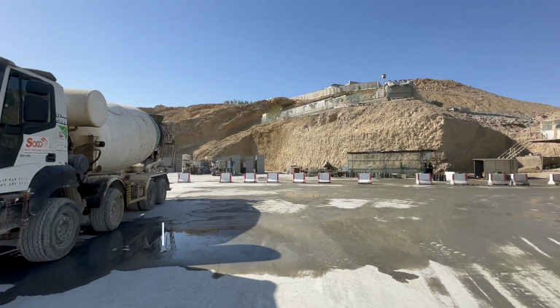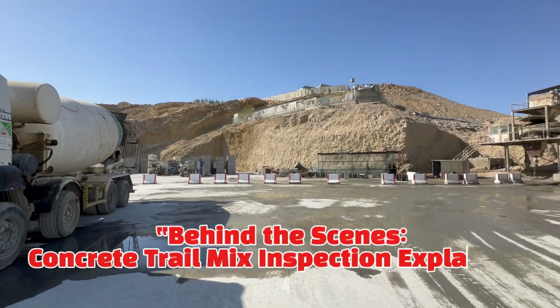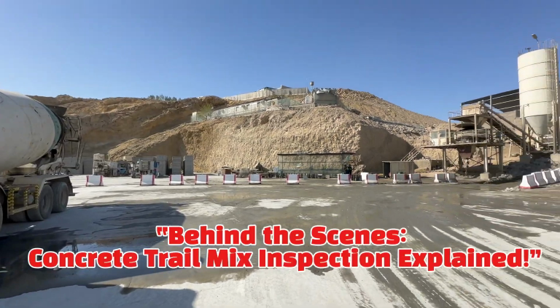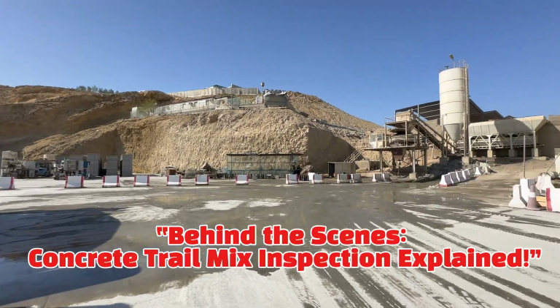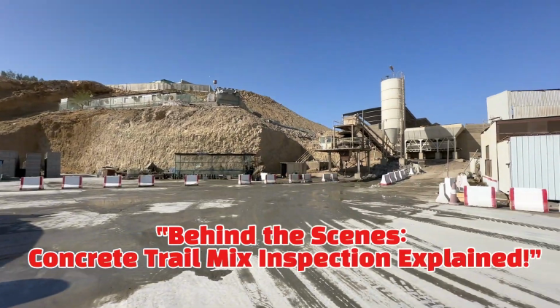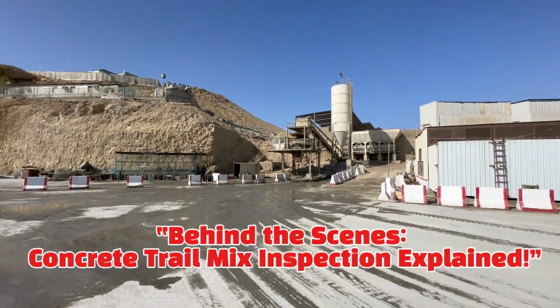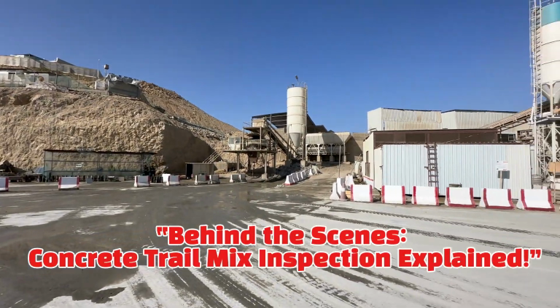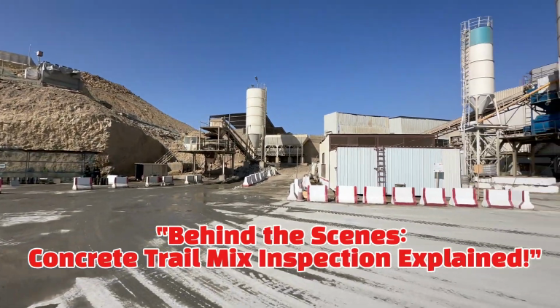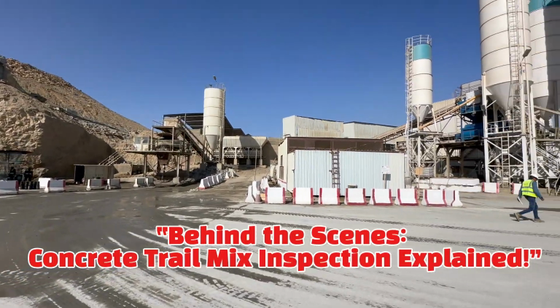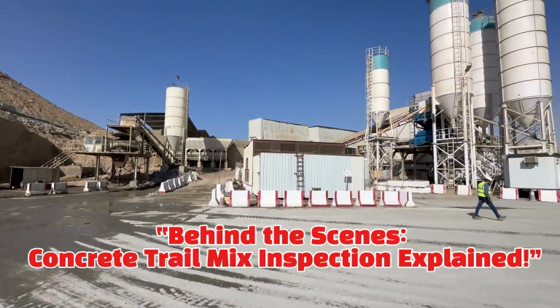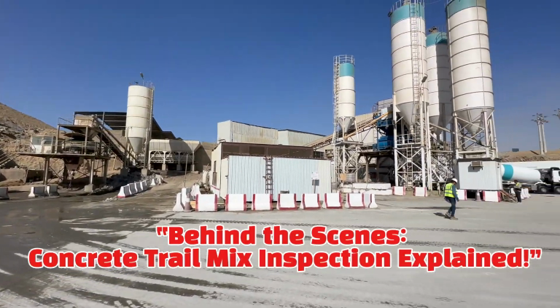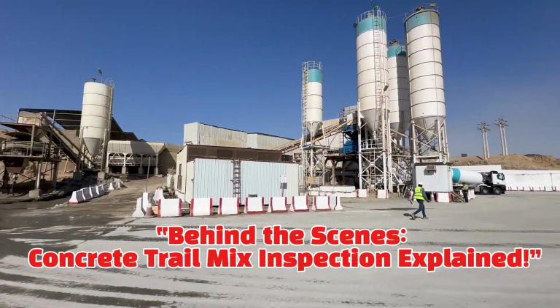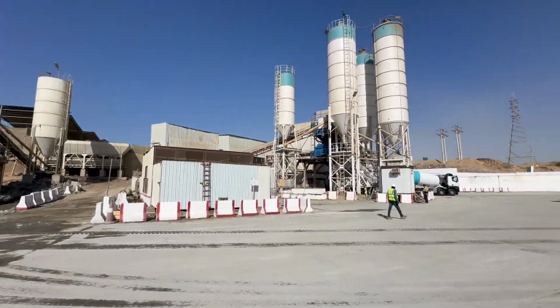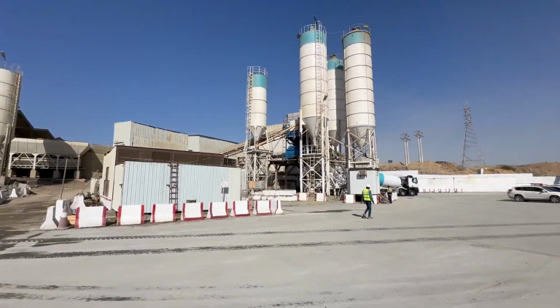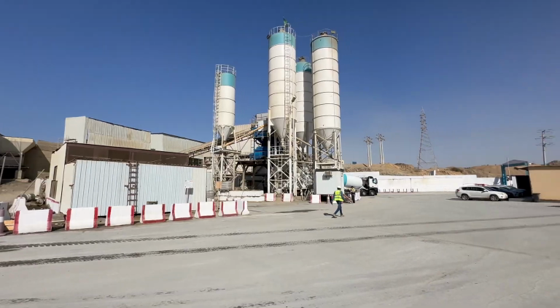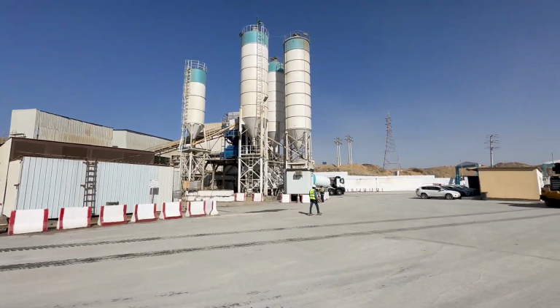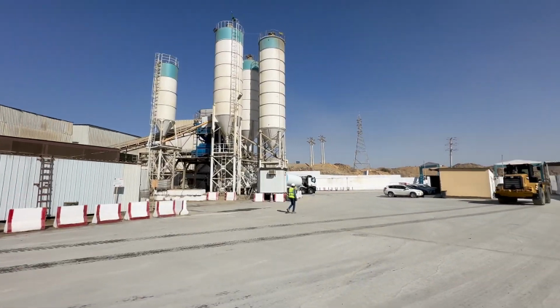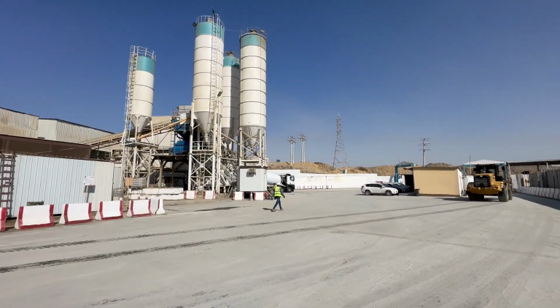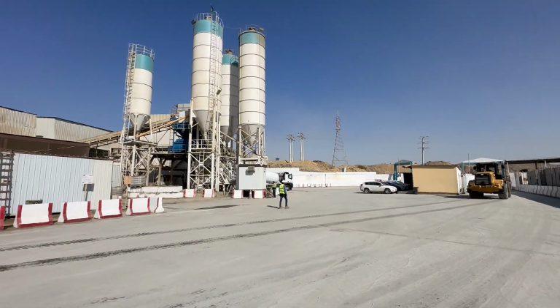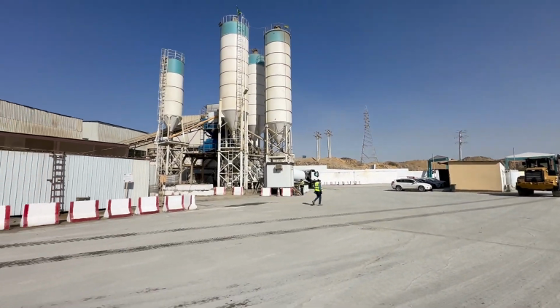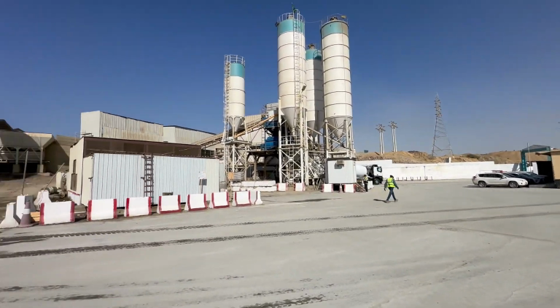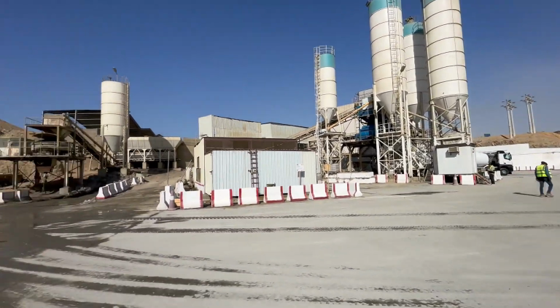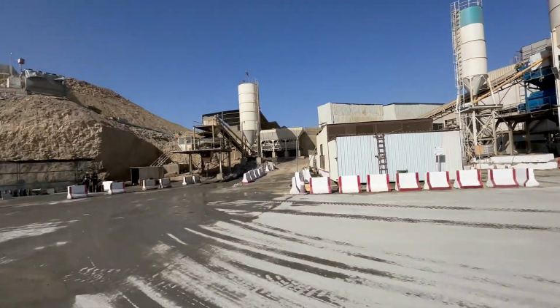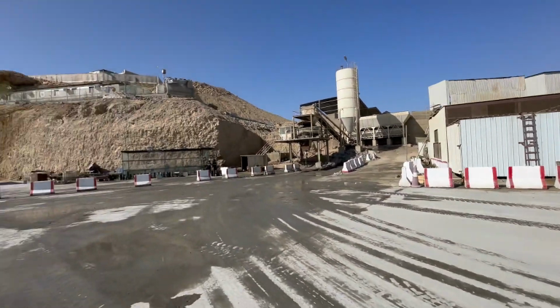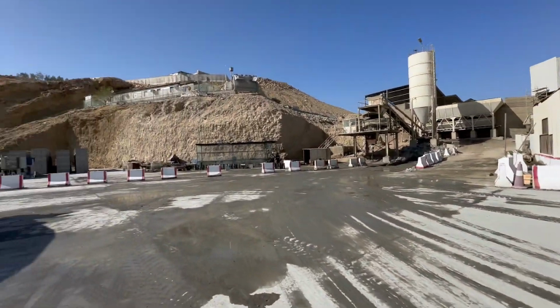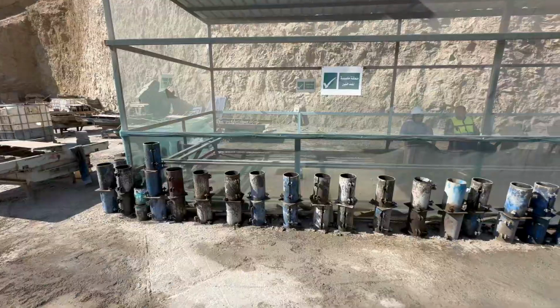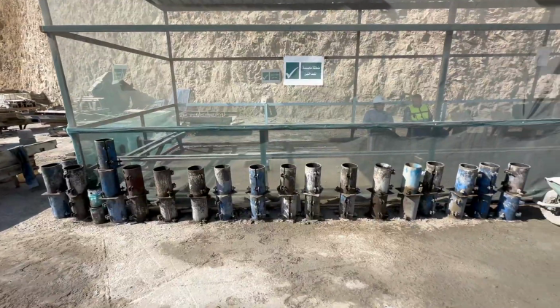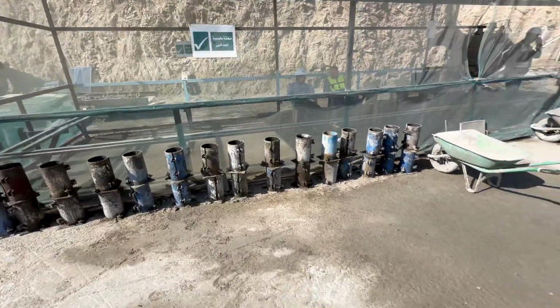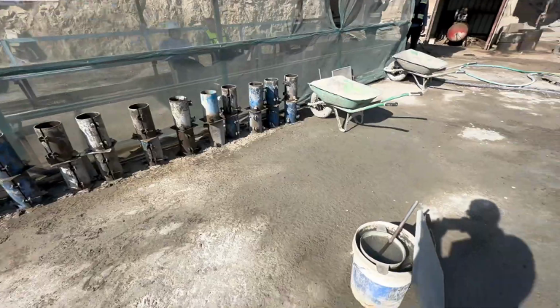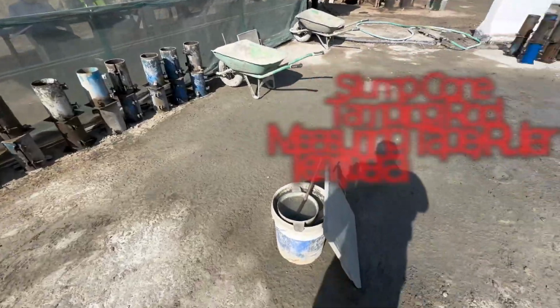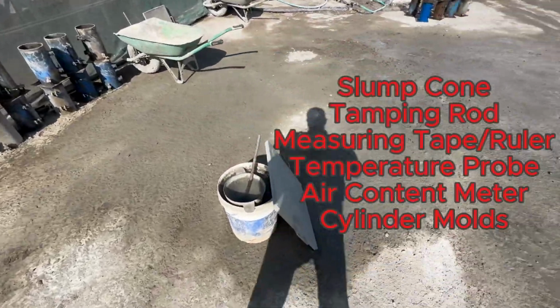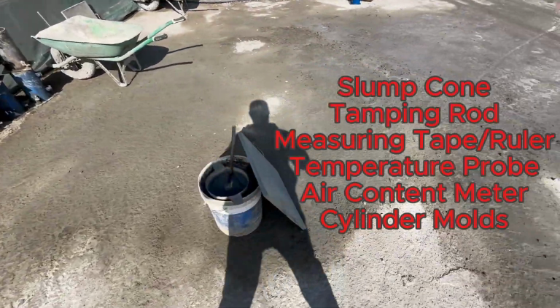Hey everyone, welcome to the Batching Plan. Today, we're diving into the process of concrete trial mix inspection. This is crucial for ensuring the quality and consistency of the concrete we use in construction.